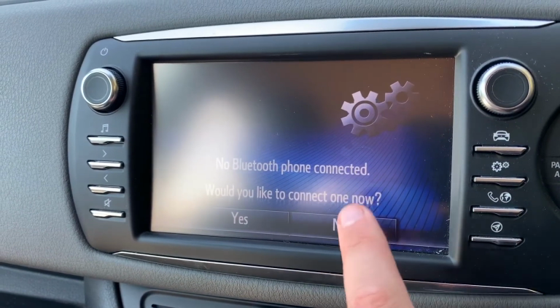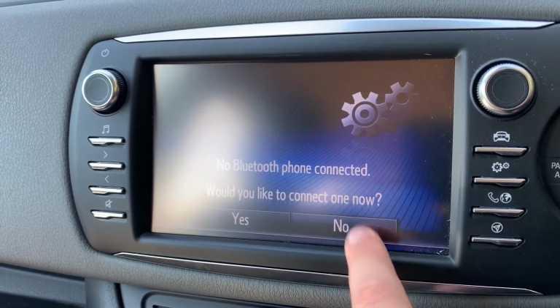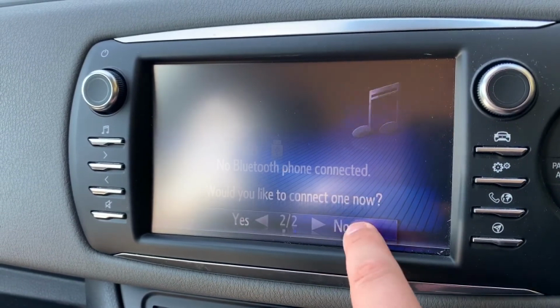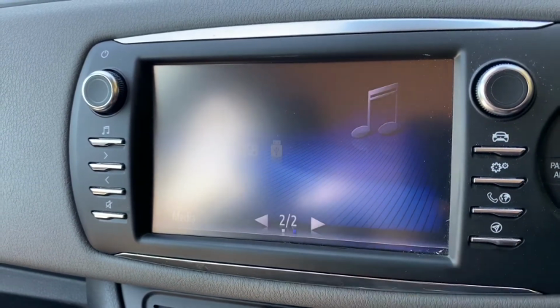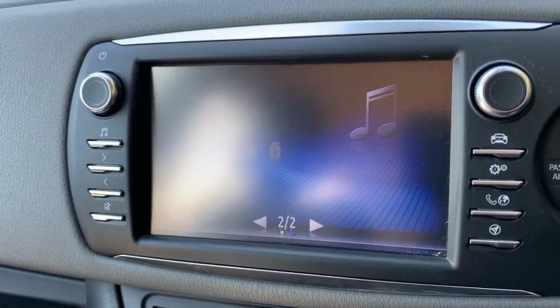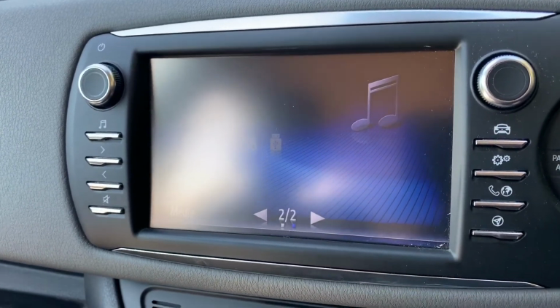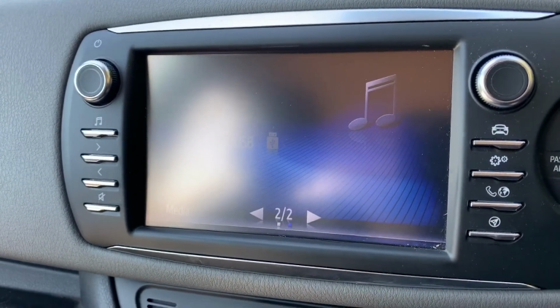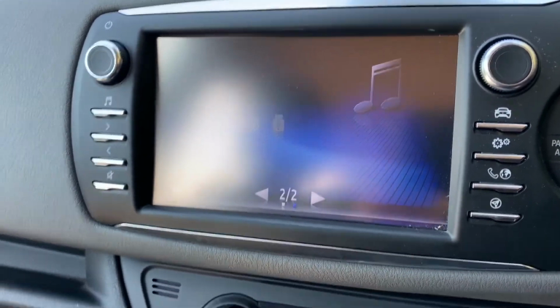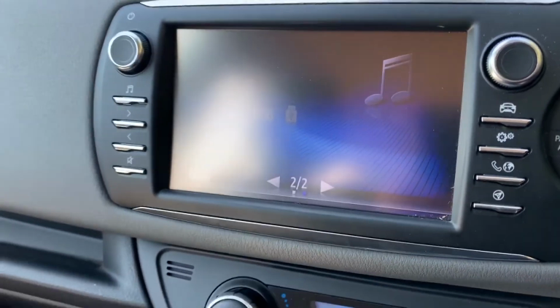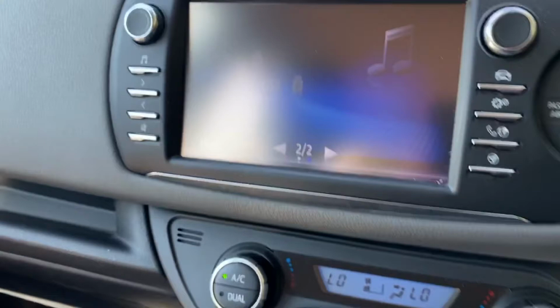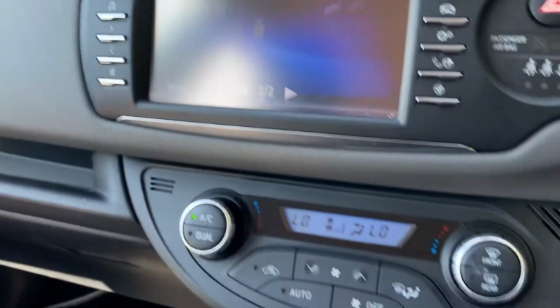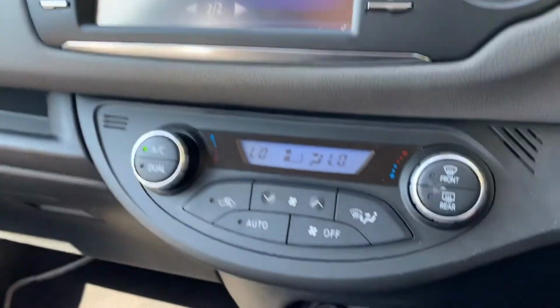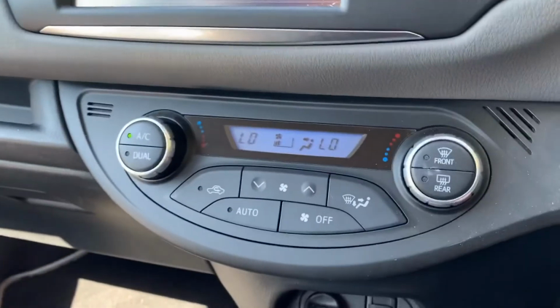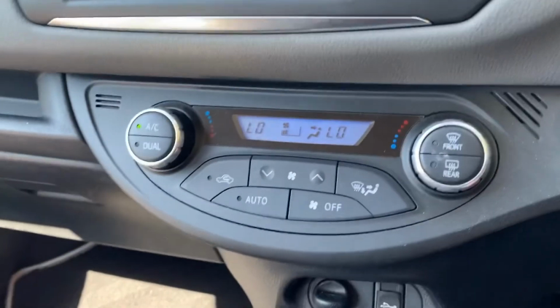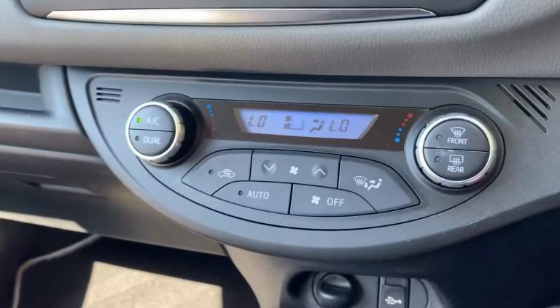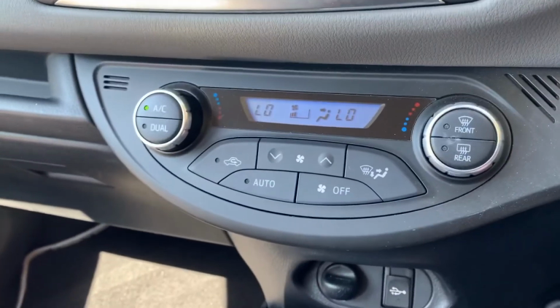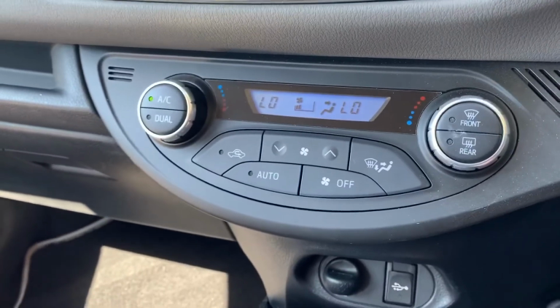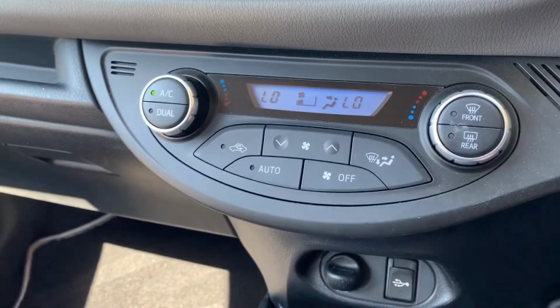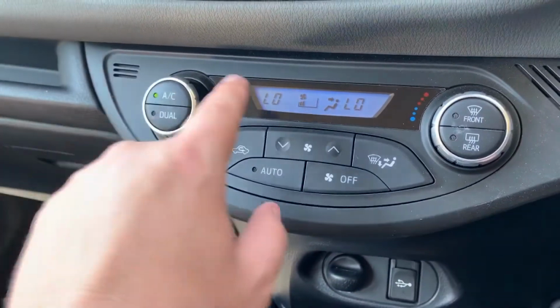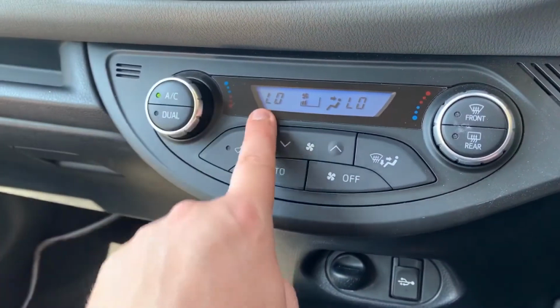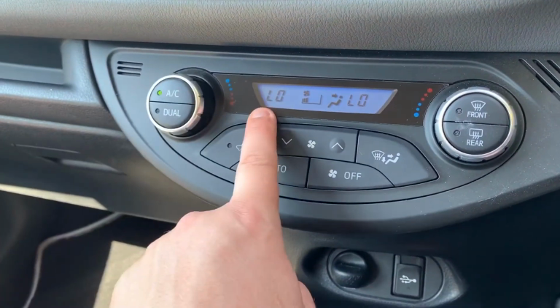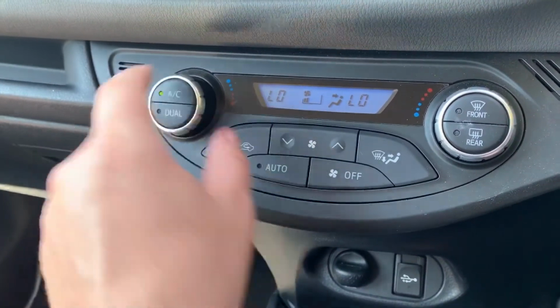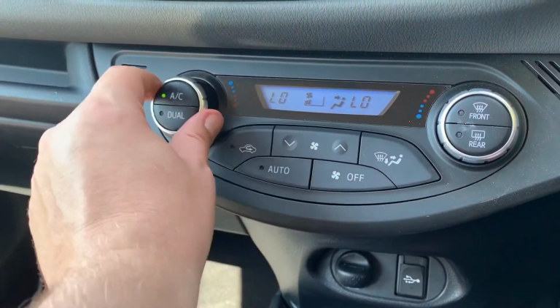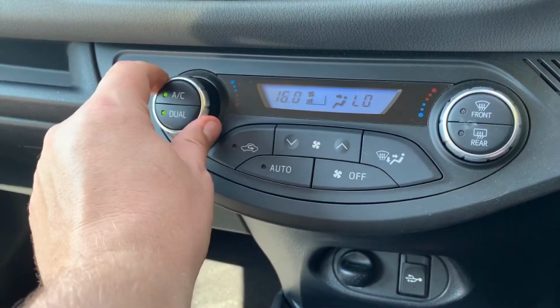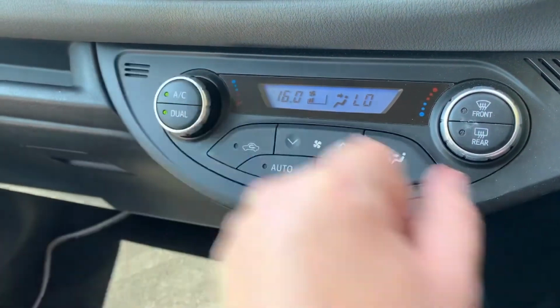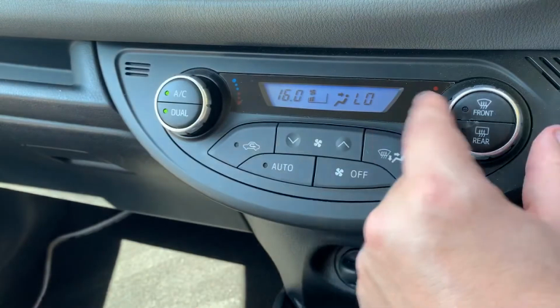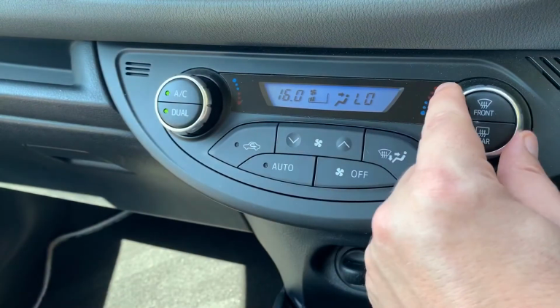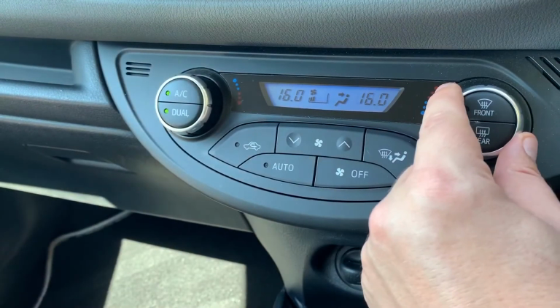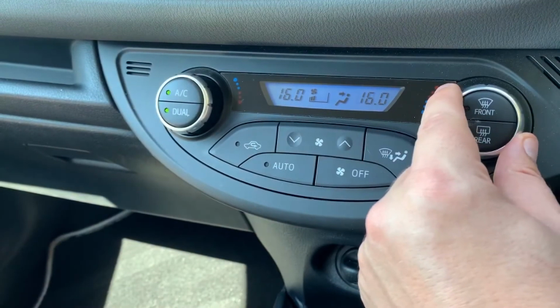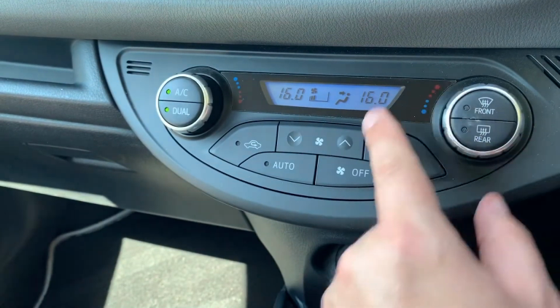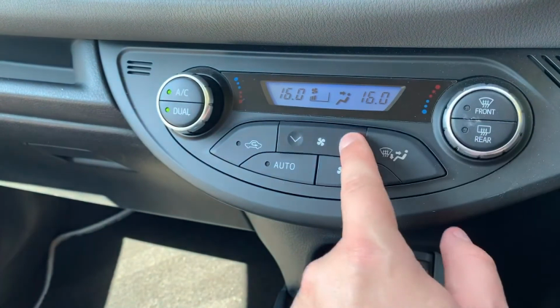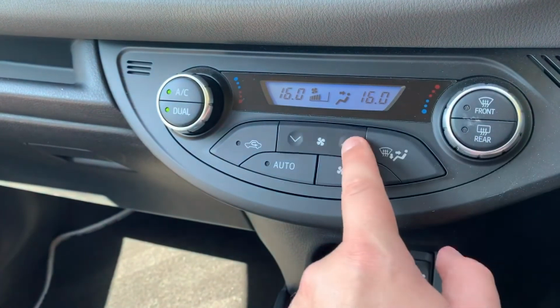To pair your phone you just hit this button here and then follow the instructions on the screen. Working our way down, we have dual zone climate control so you can adjust the passenger and driver temperature and your fan speed.